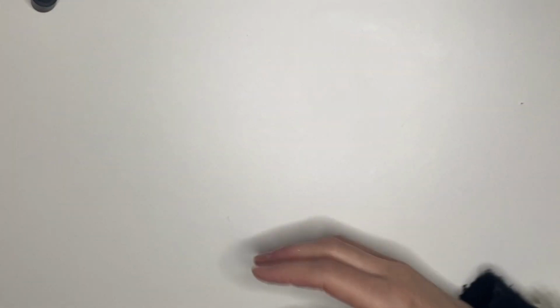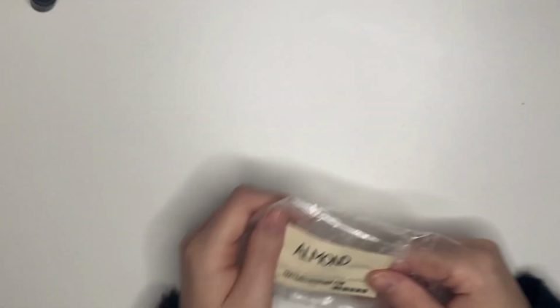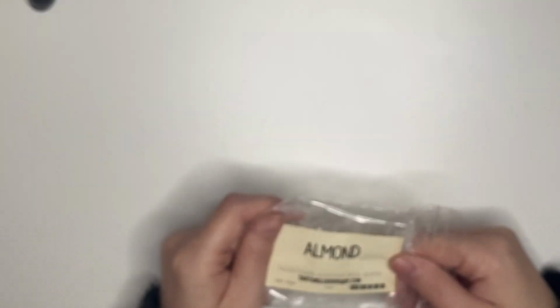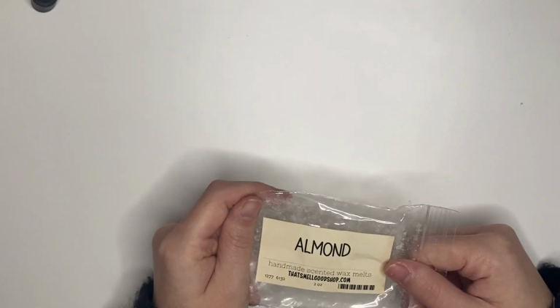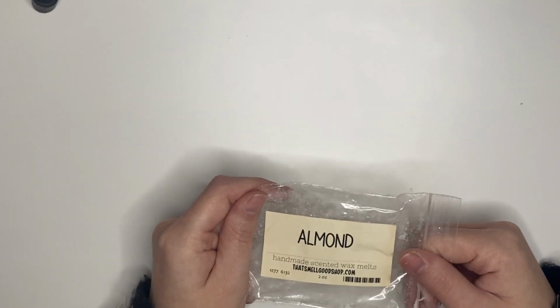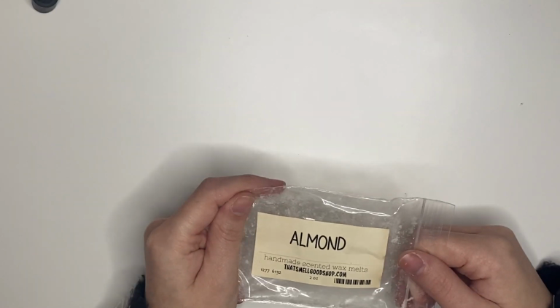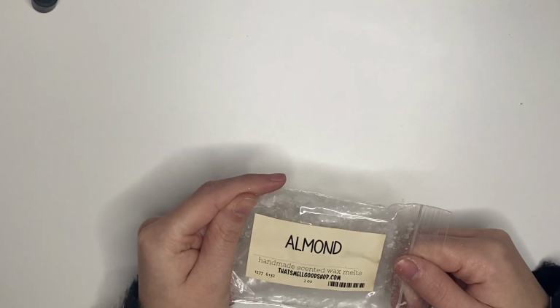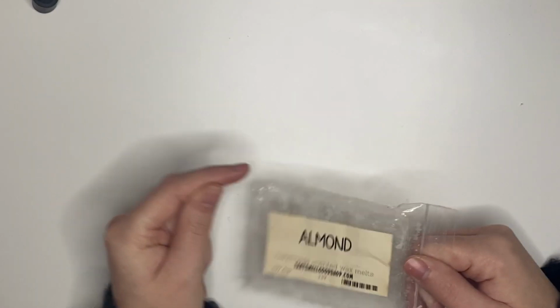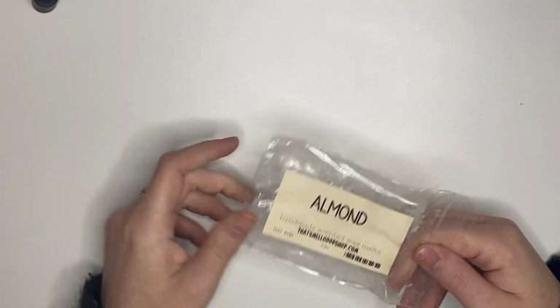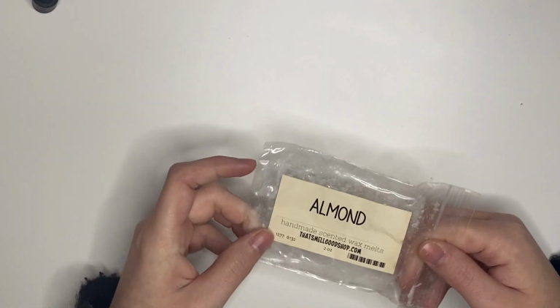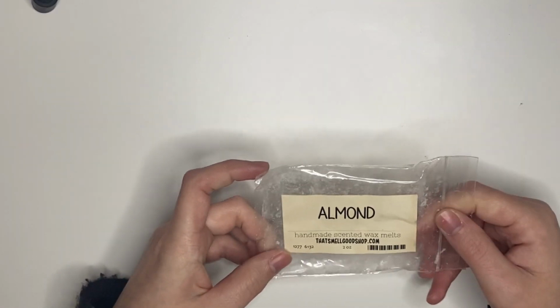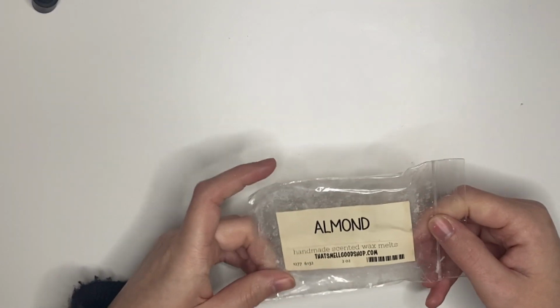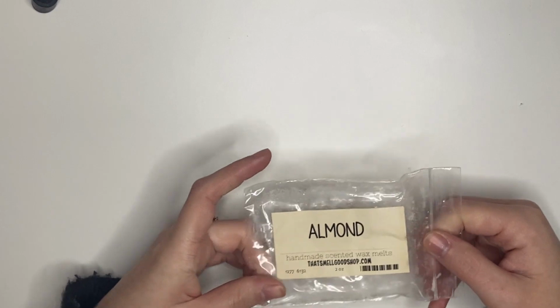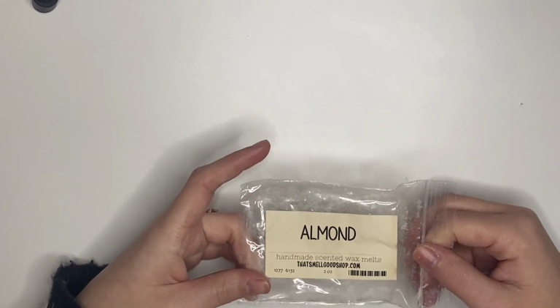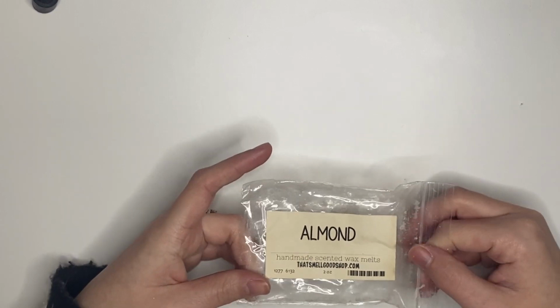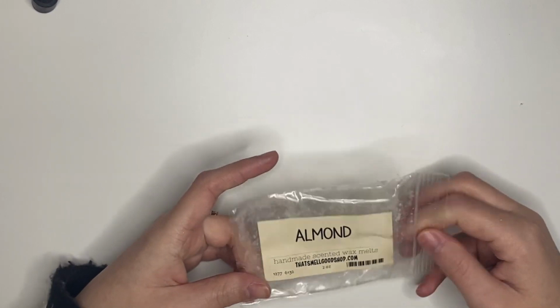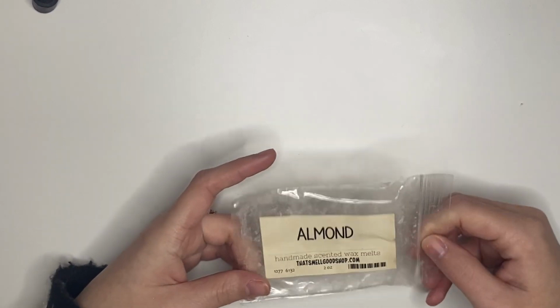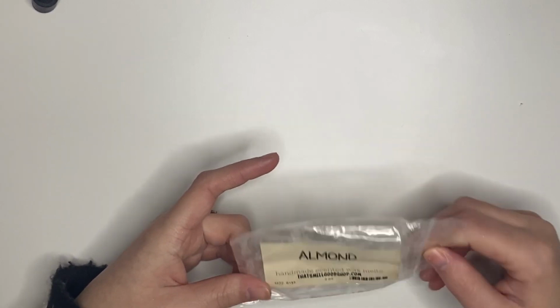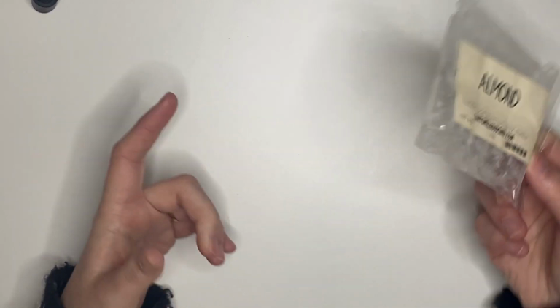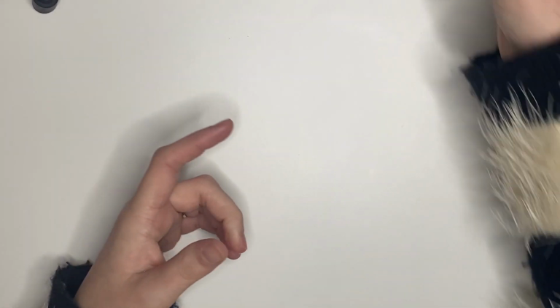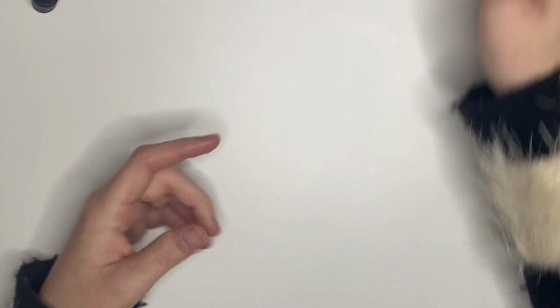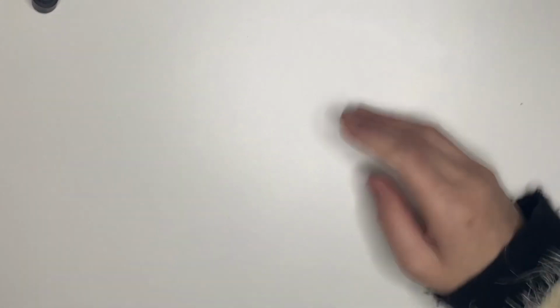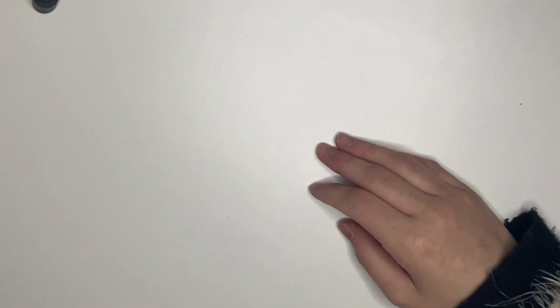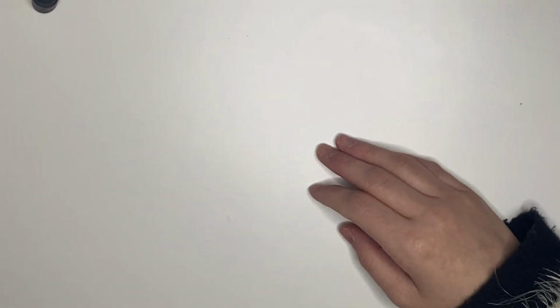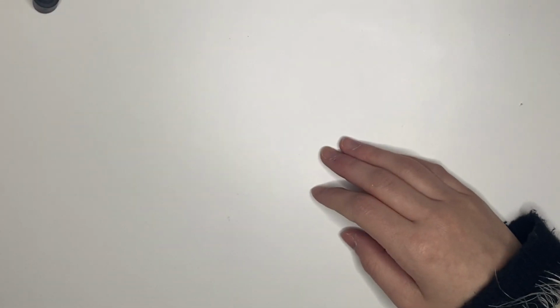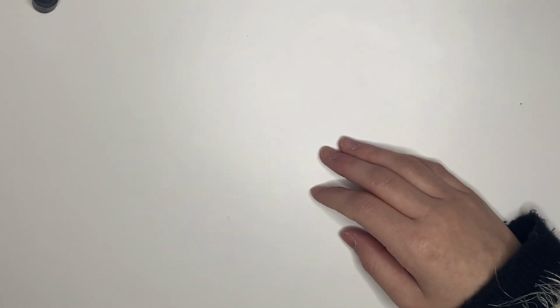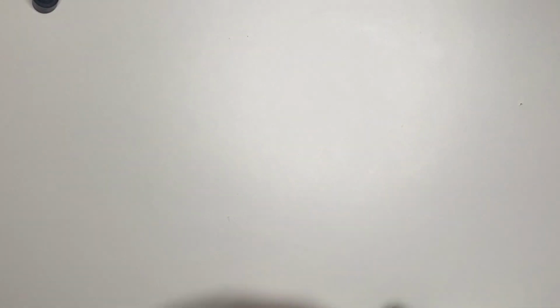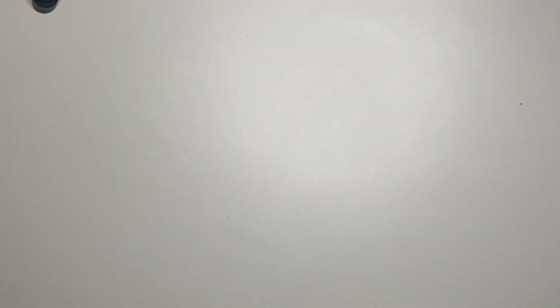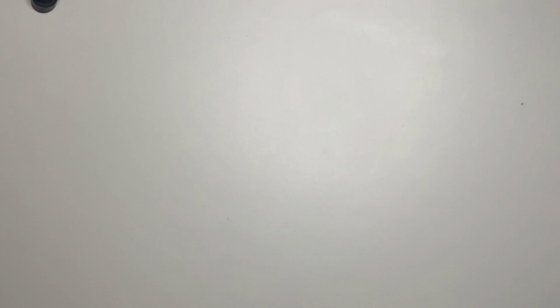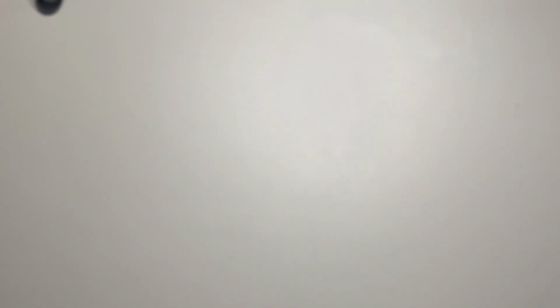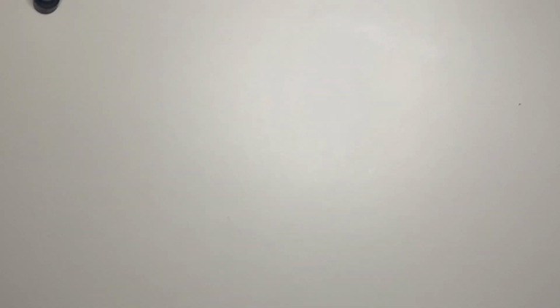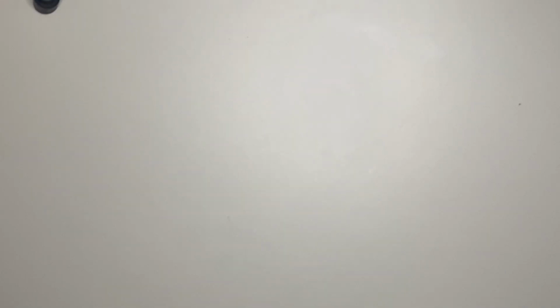Almond from That Smell Good Shop — this was like a 40 out of 10 for strength. So good, so yummy — would definitely repurchase.